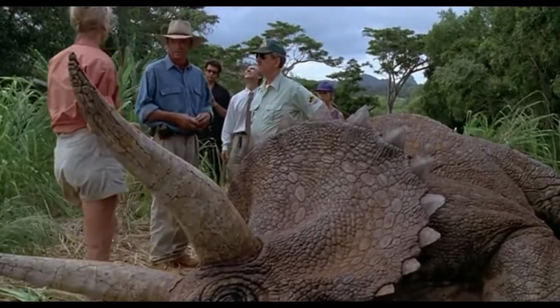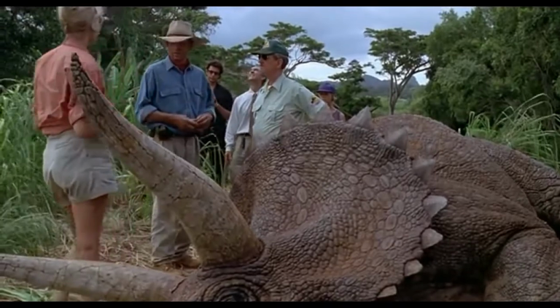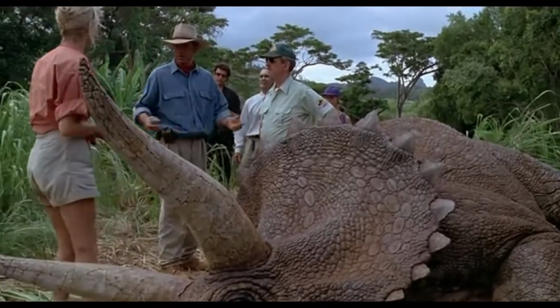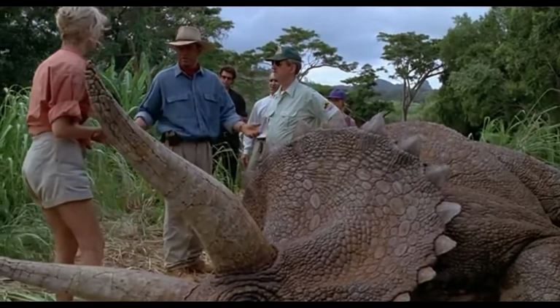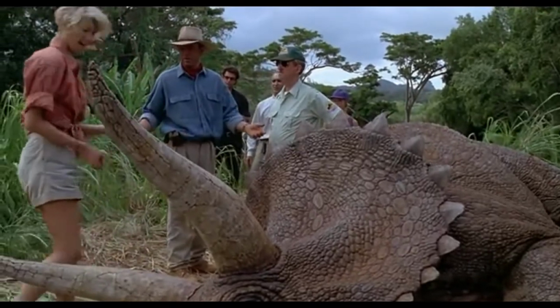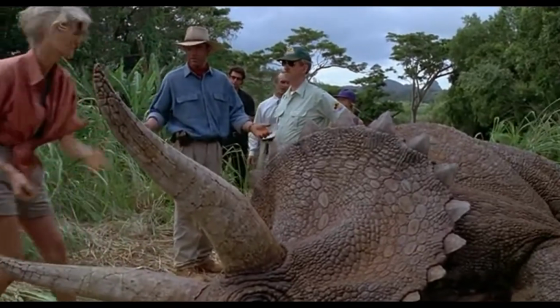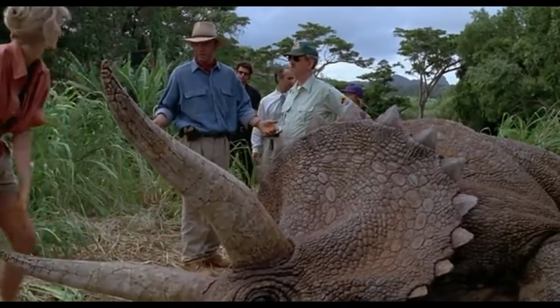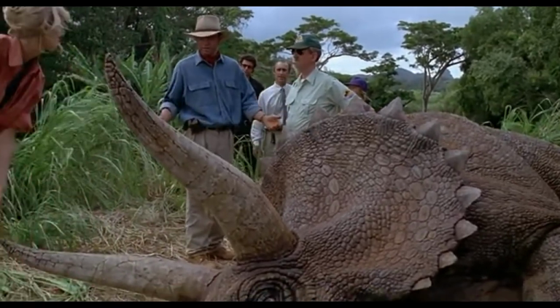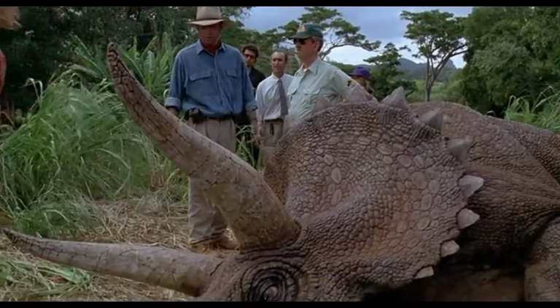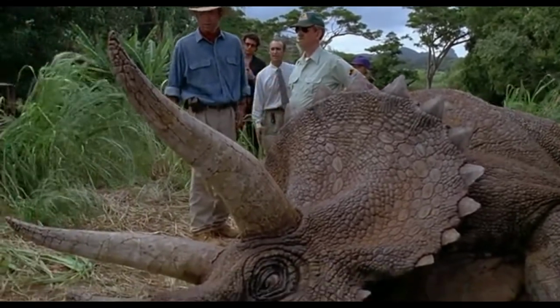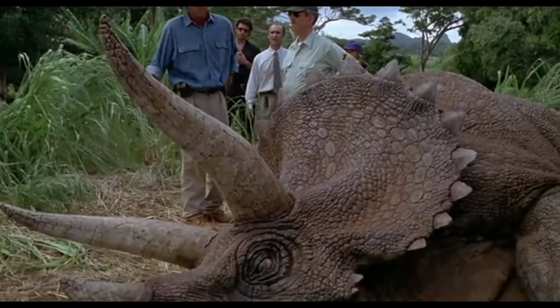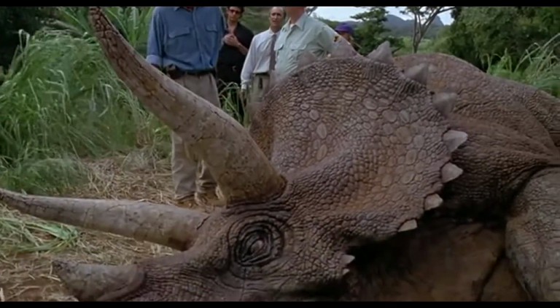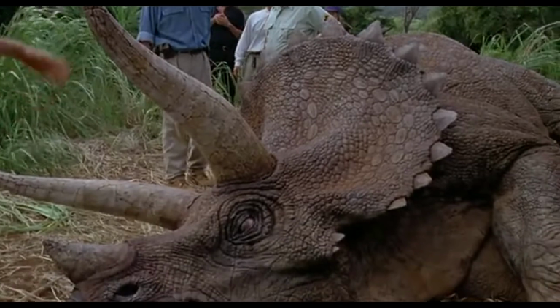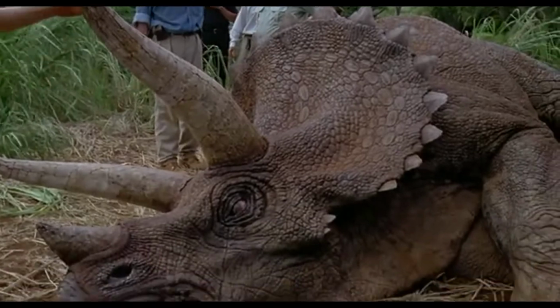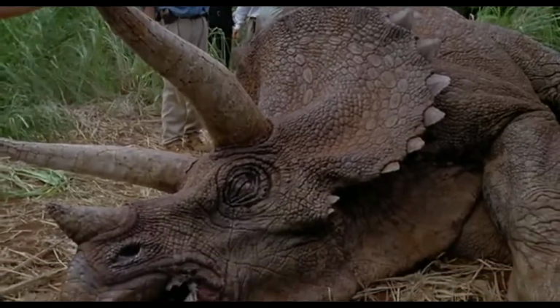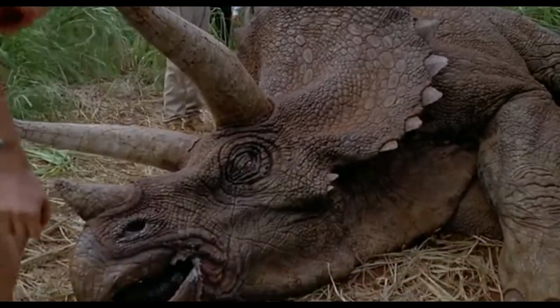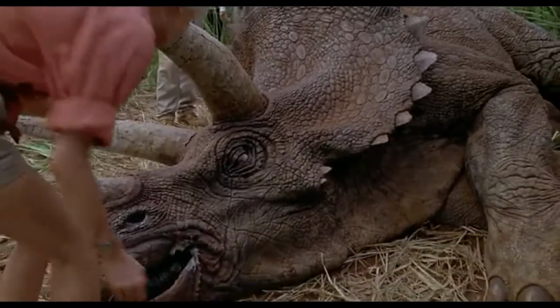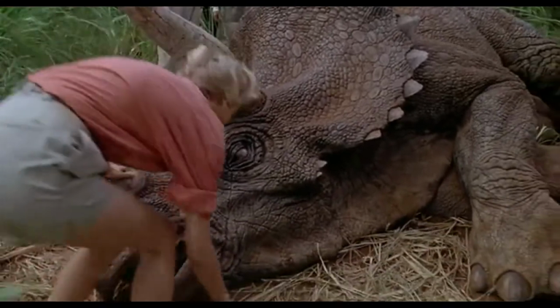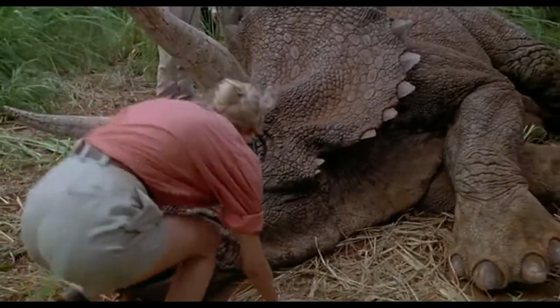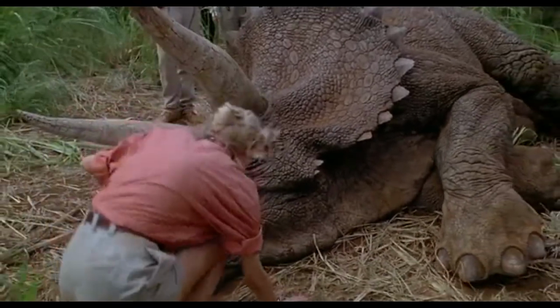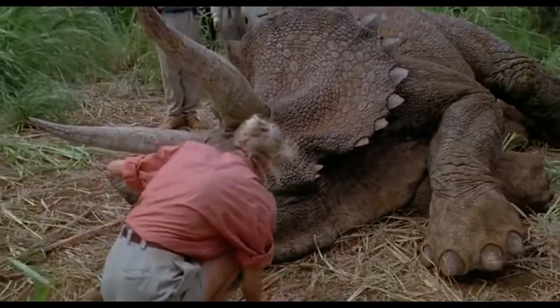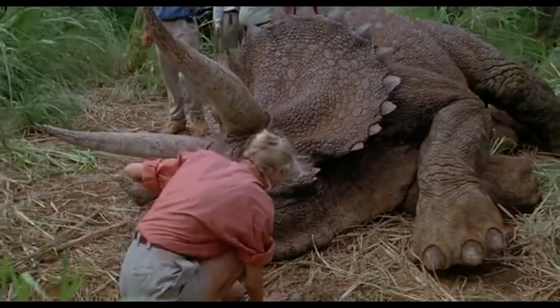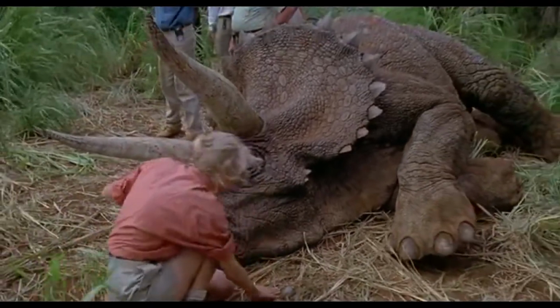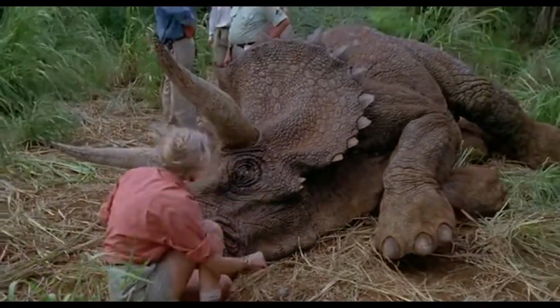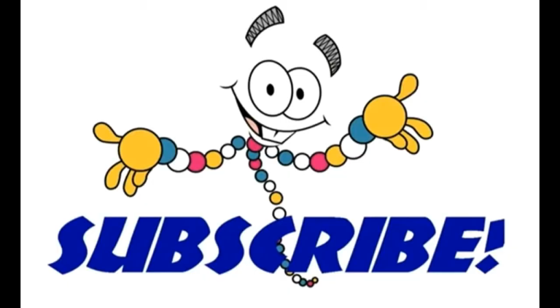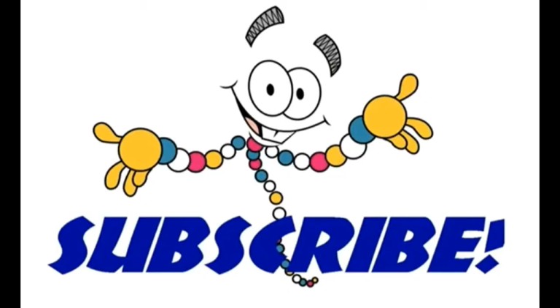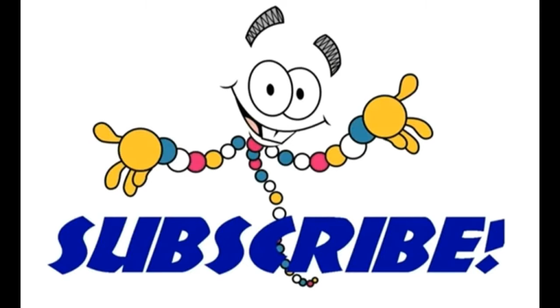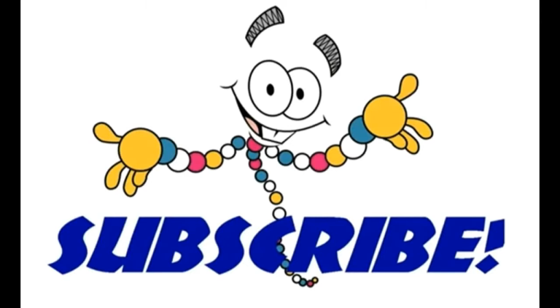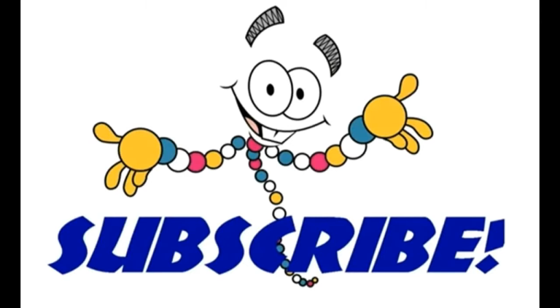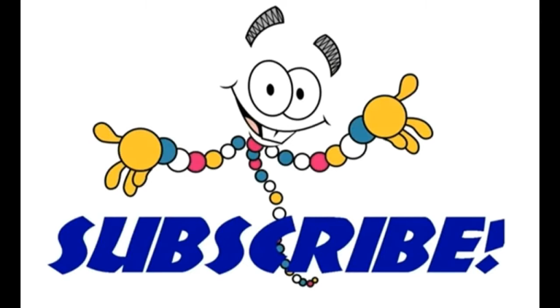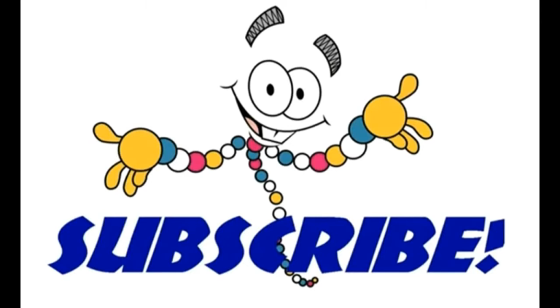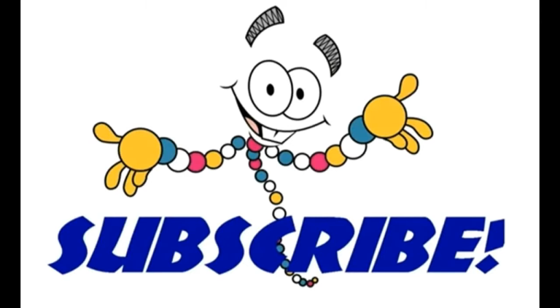It's kind of funny — this scene was included in every other form of media except the actual movie itself.